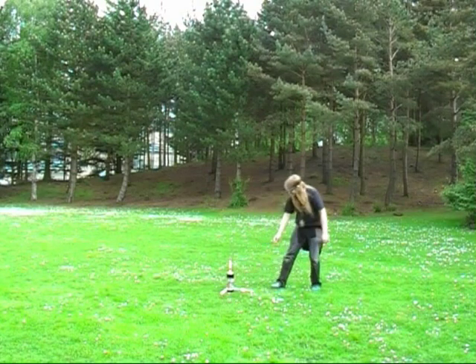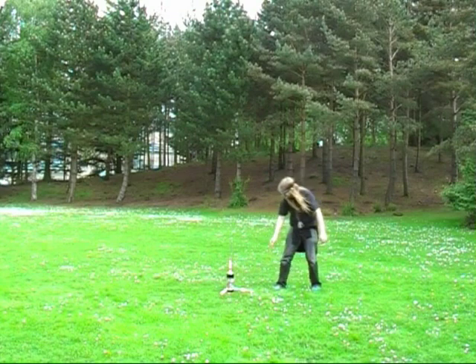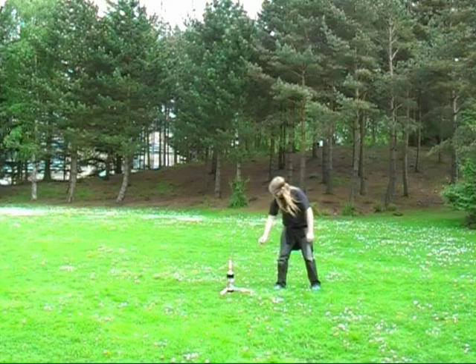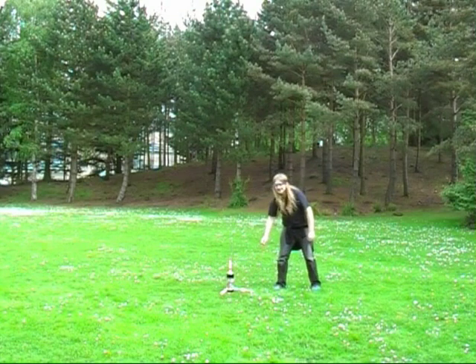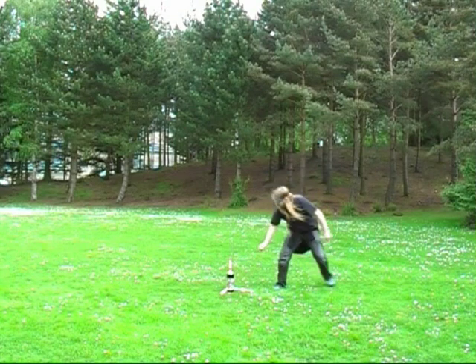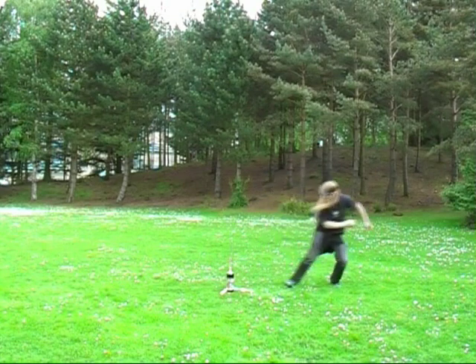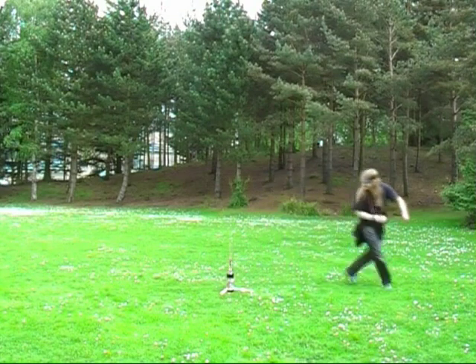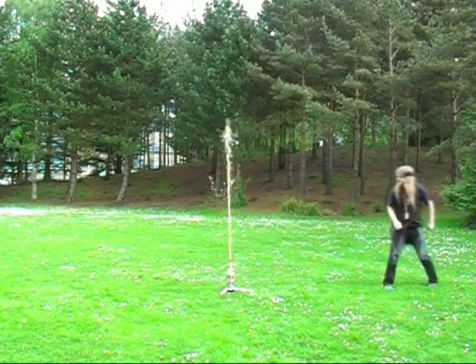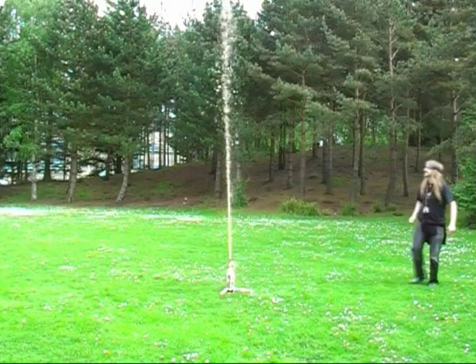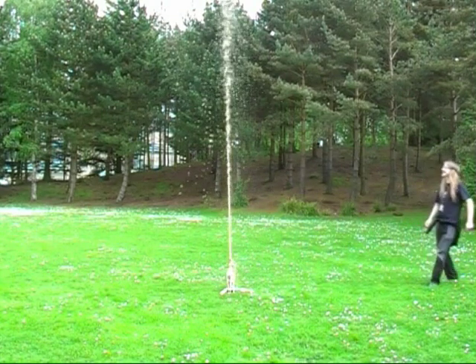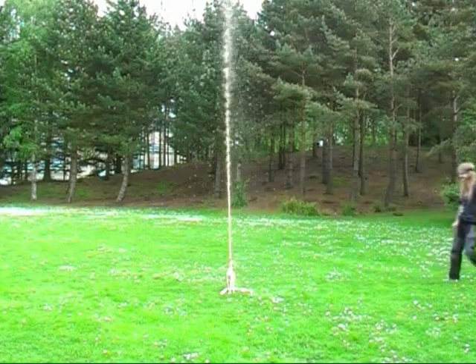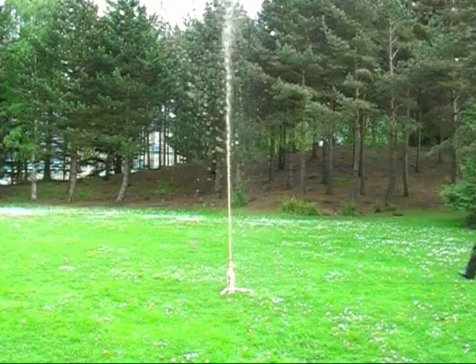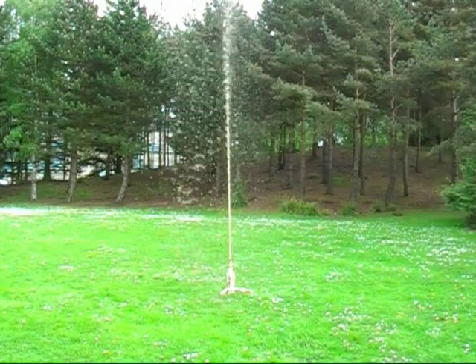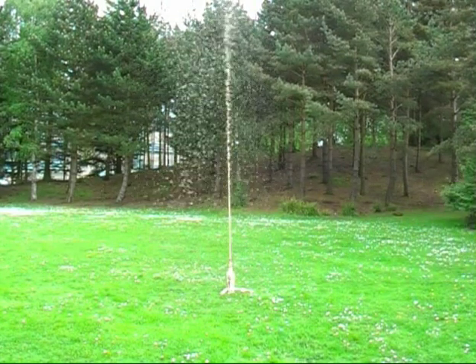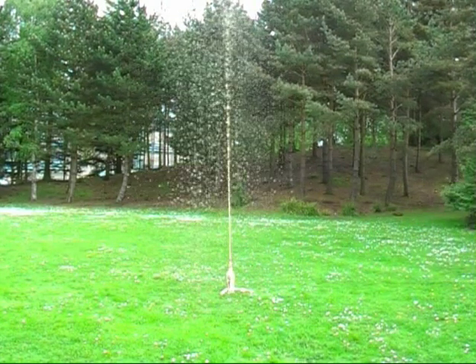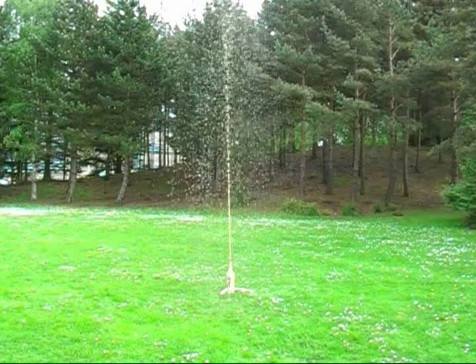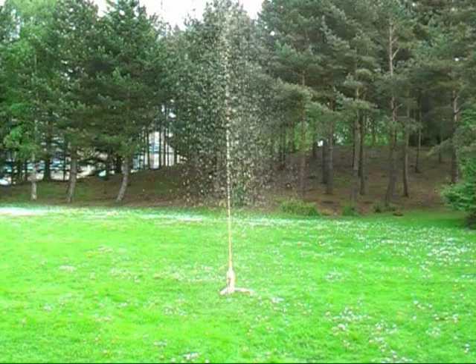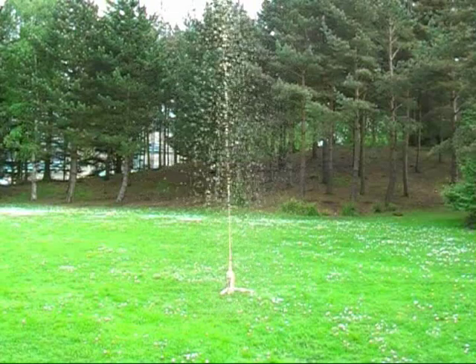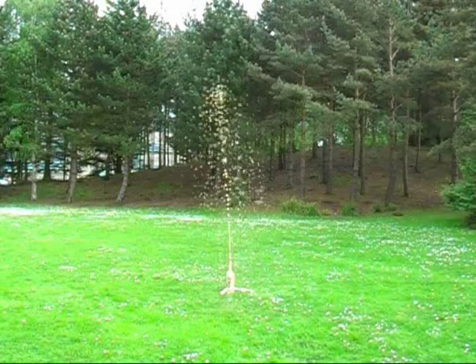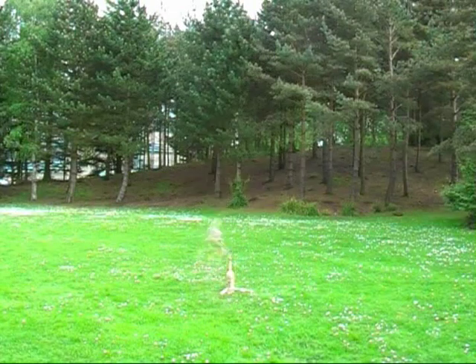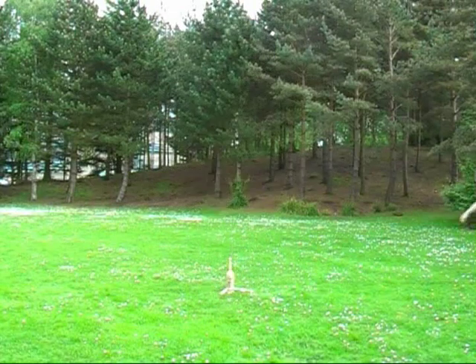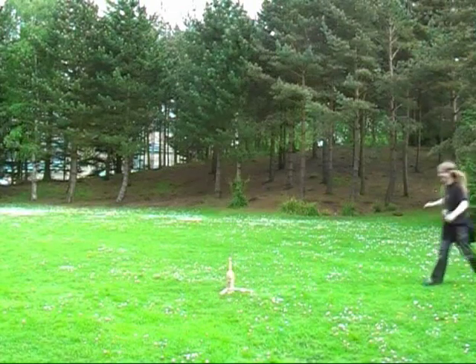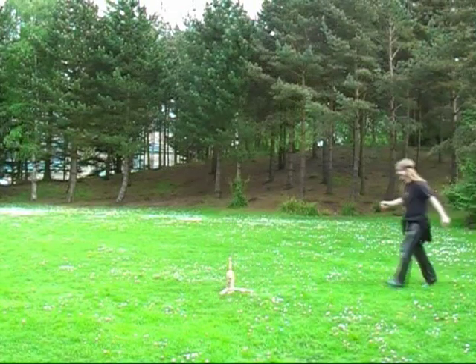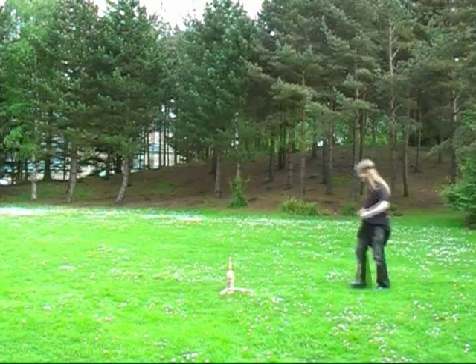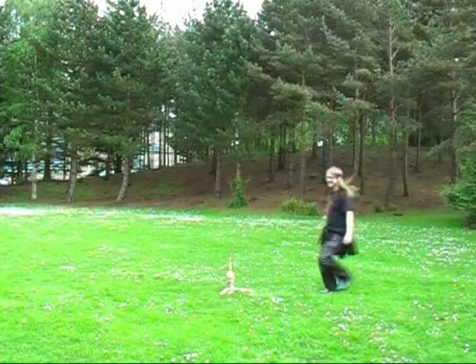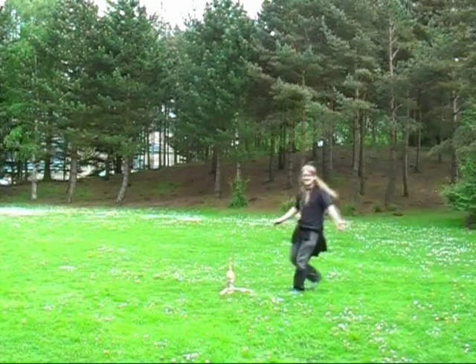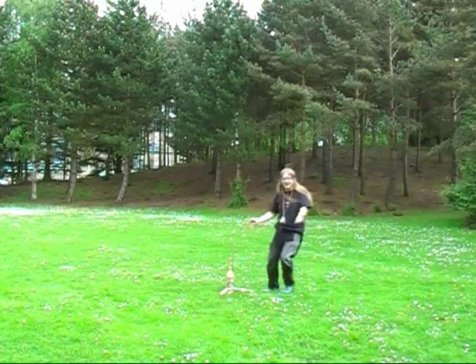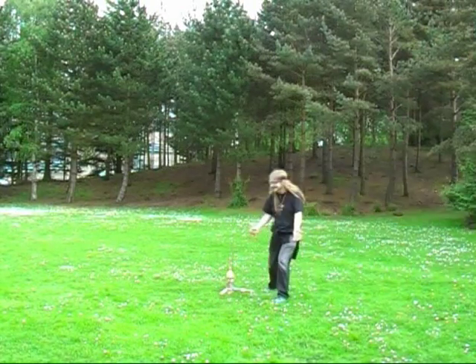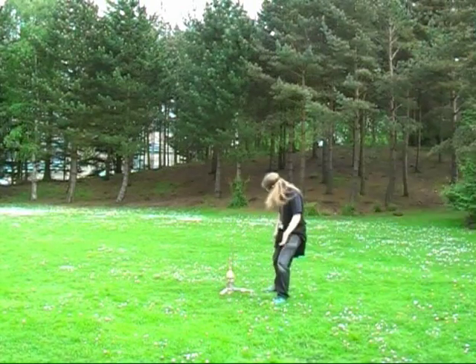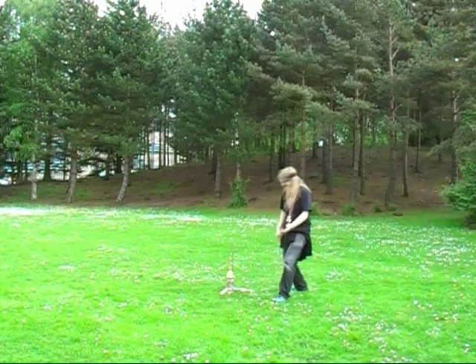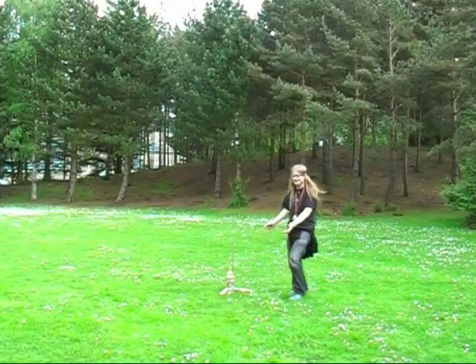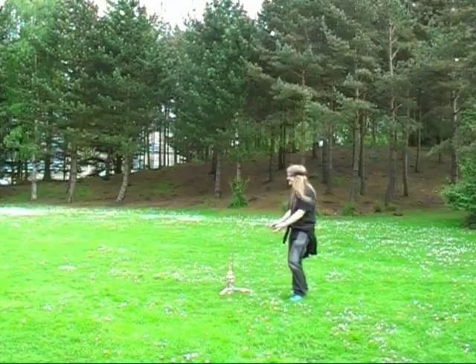One, two, three. That was brilliant! That was amazing!